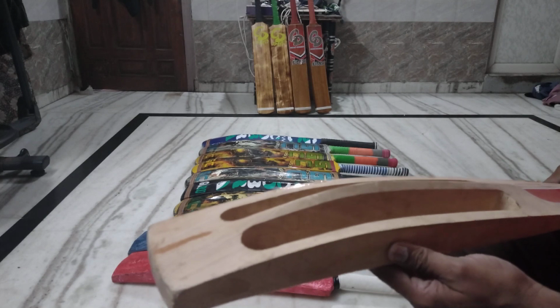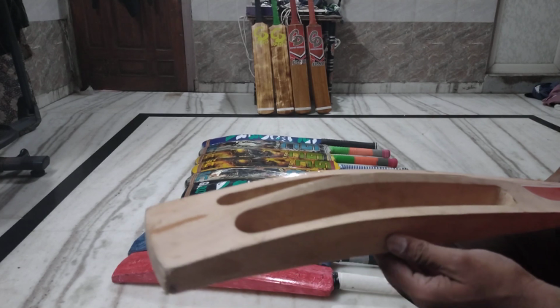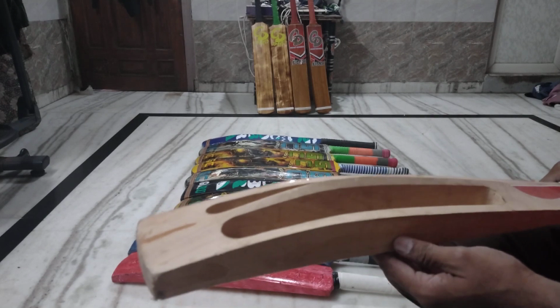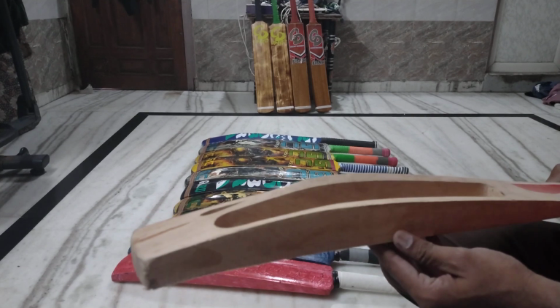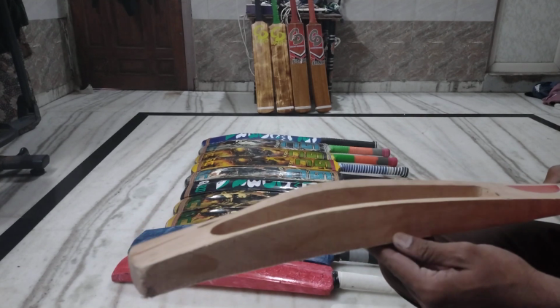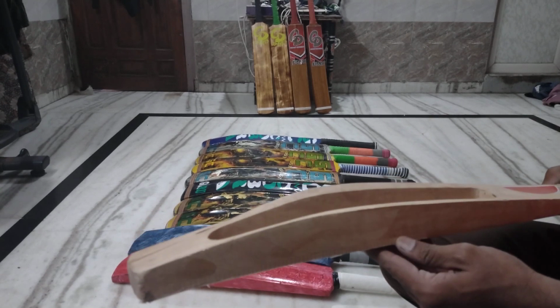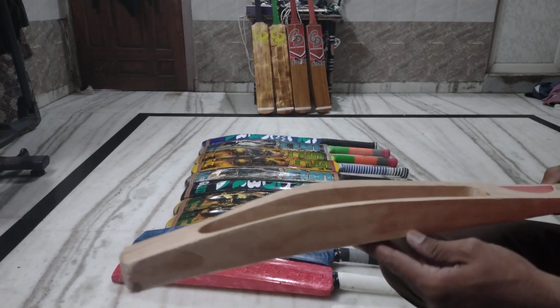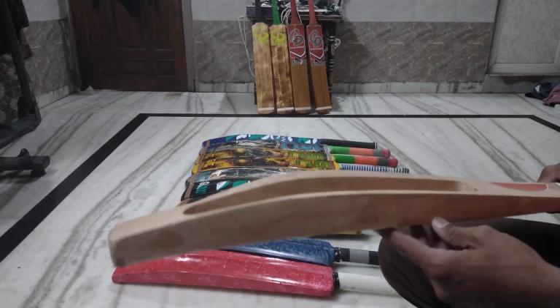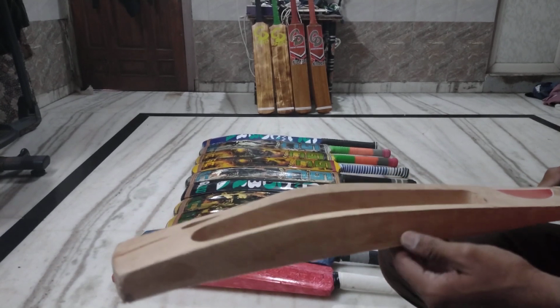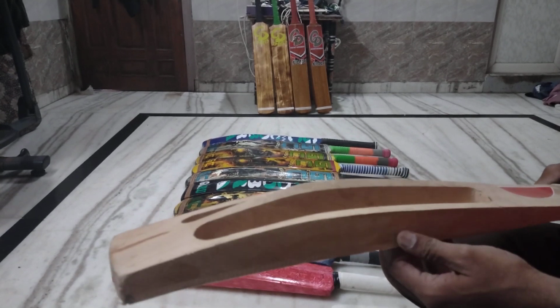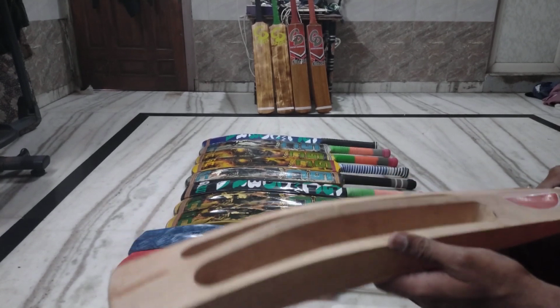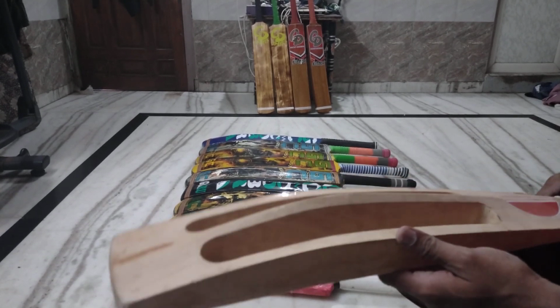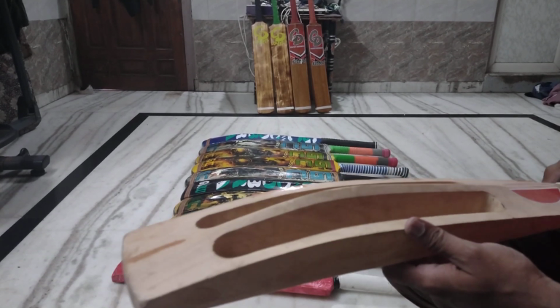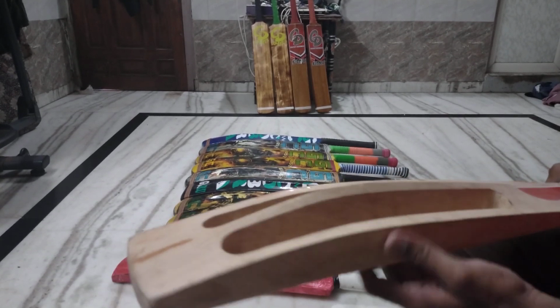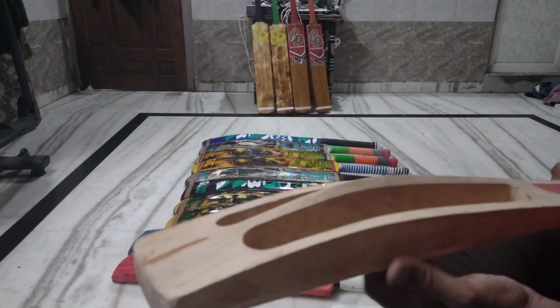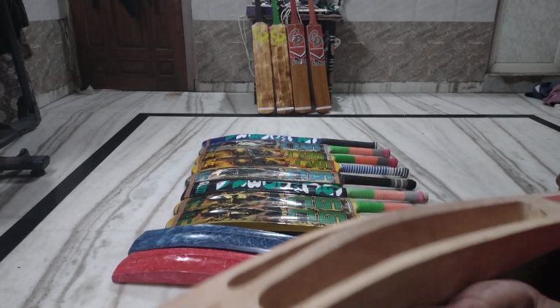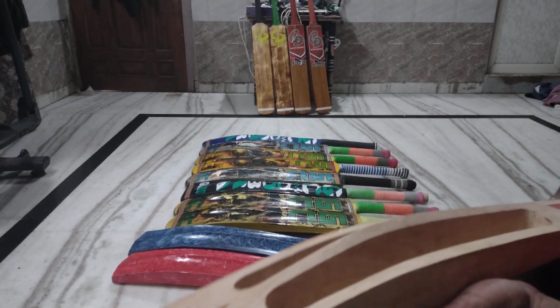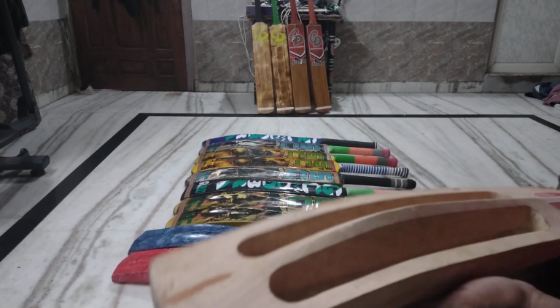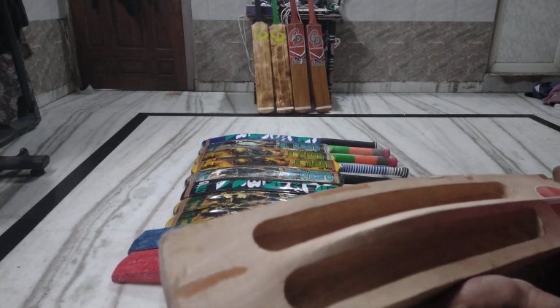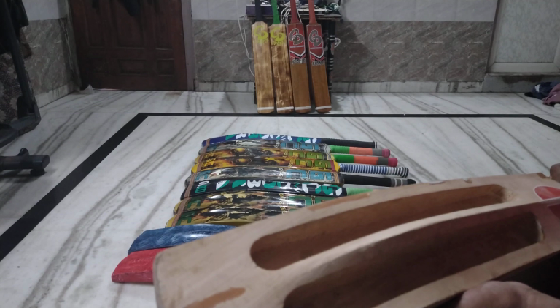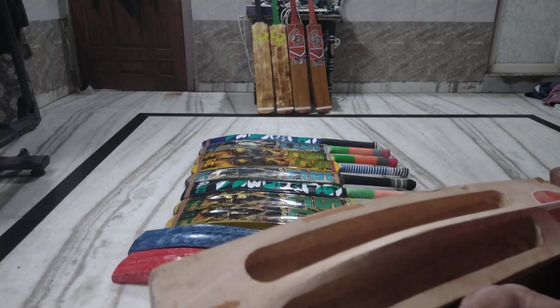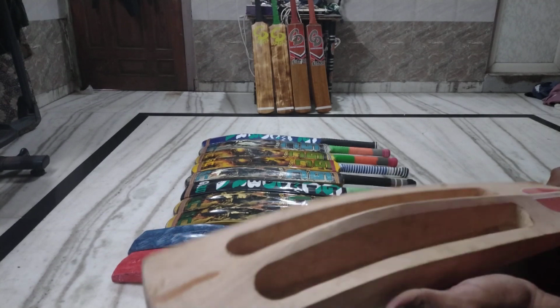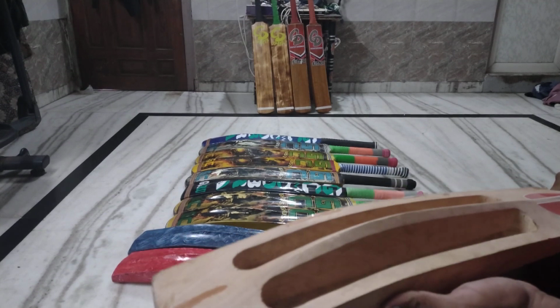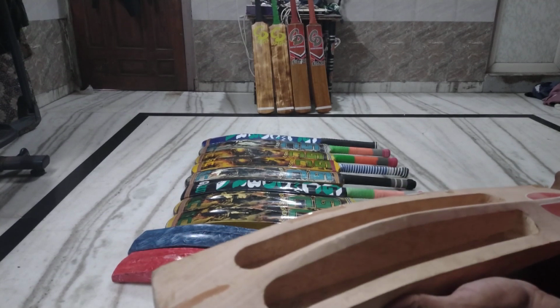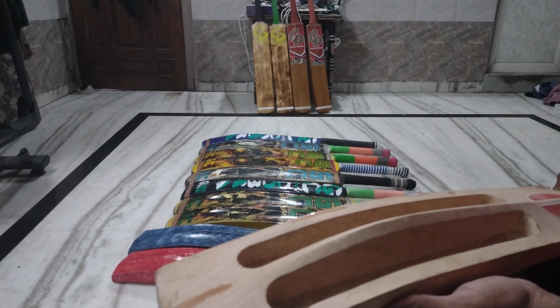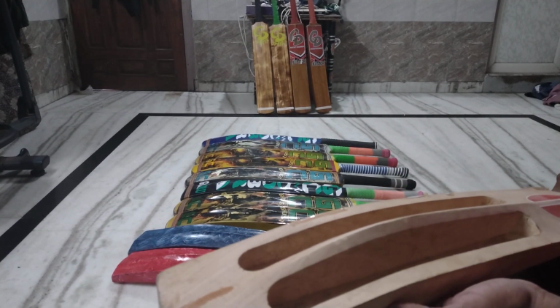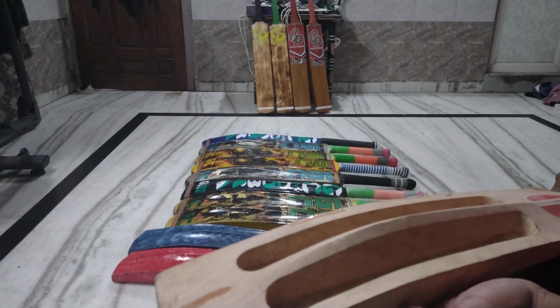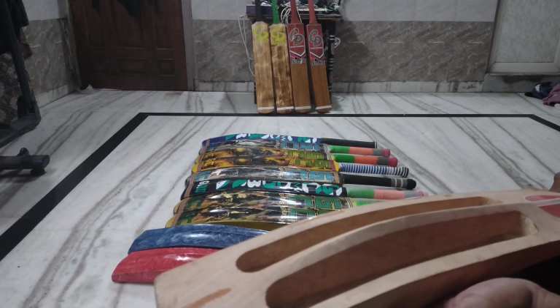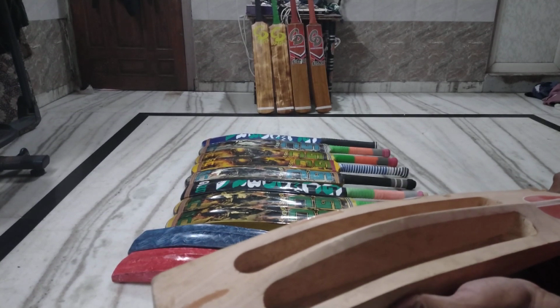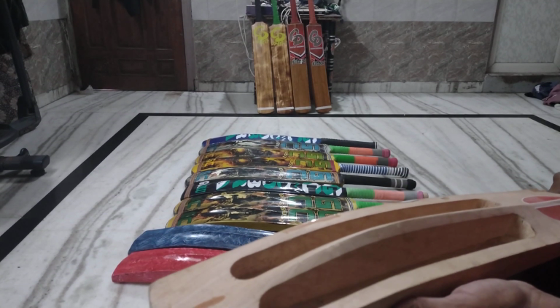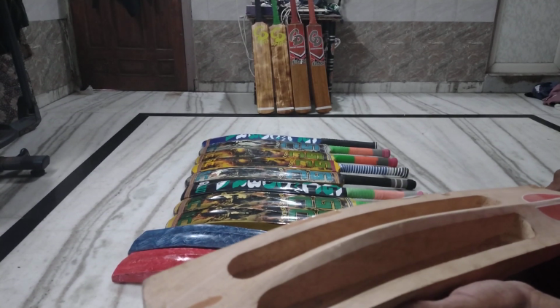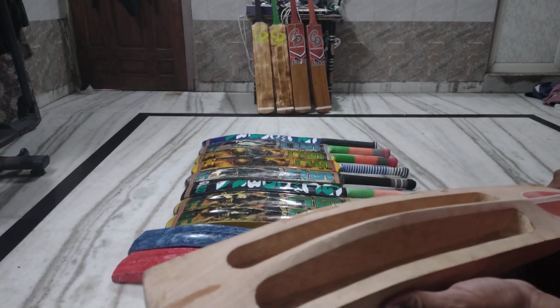You can place your order. You can get a second bat as well. You can get bats in a pack of 5.